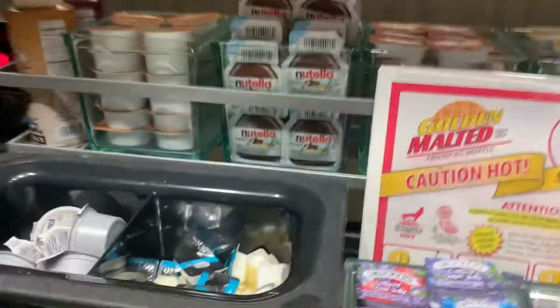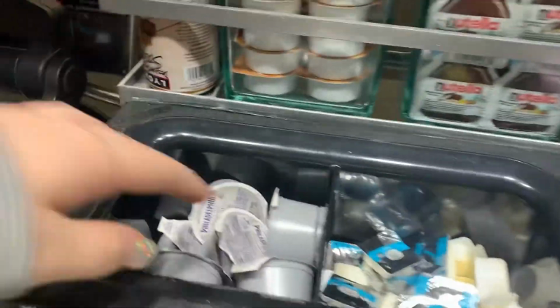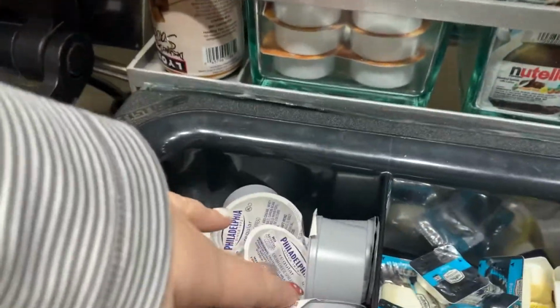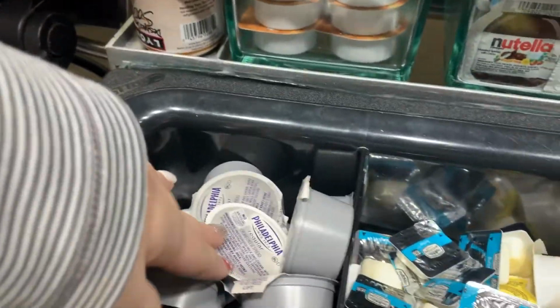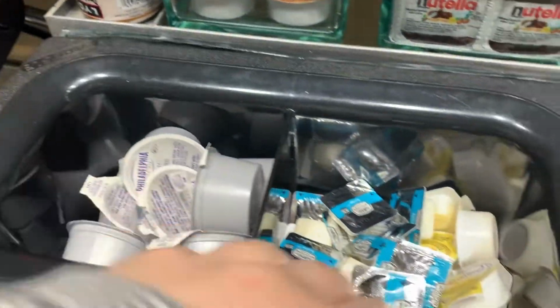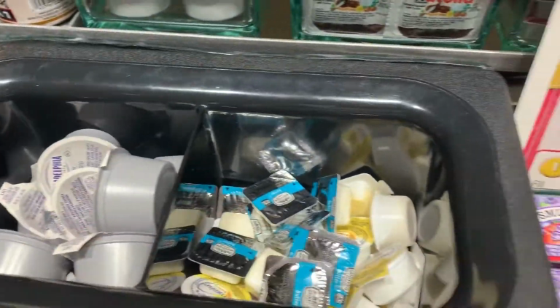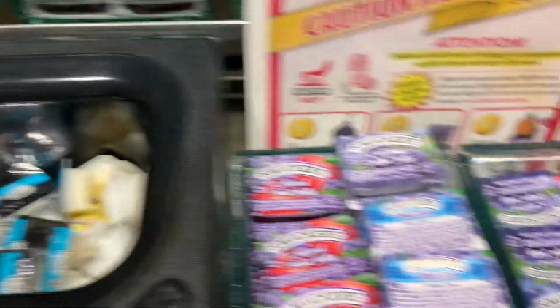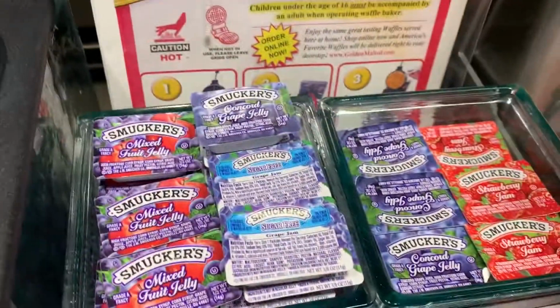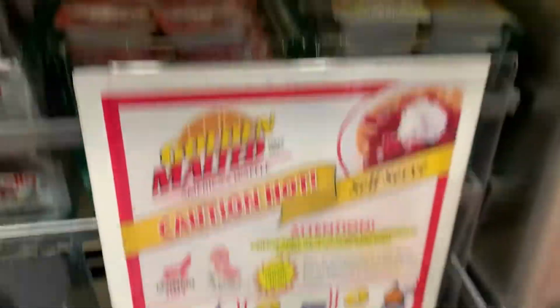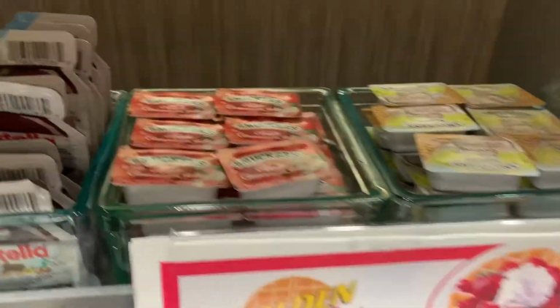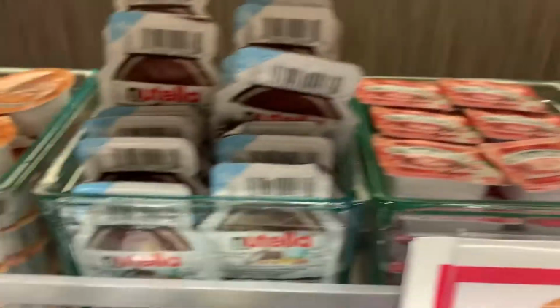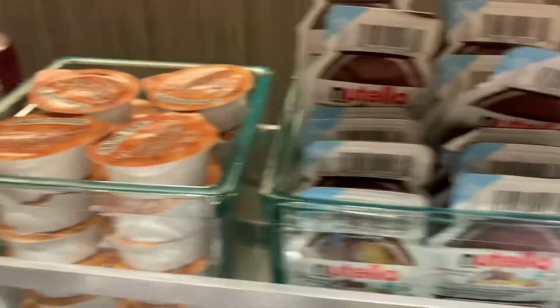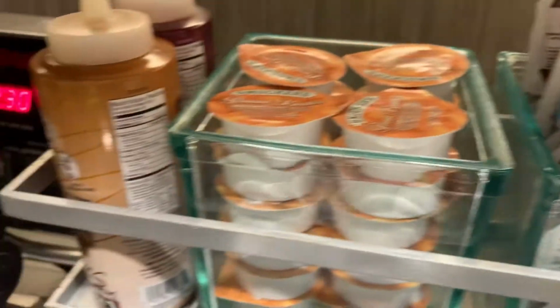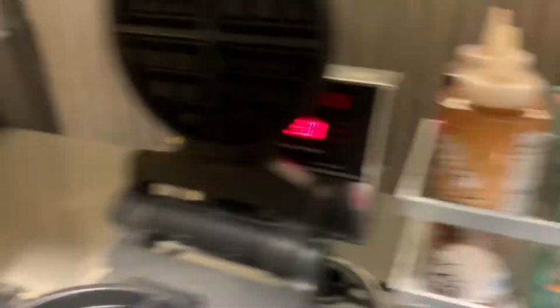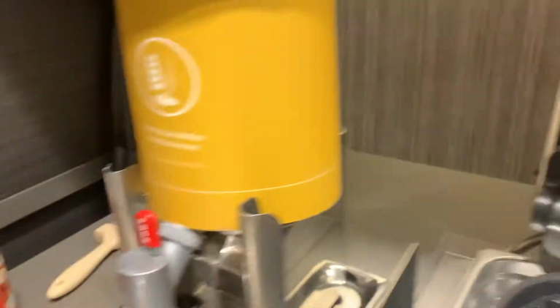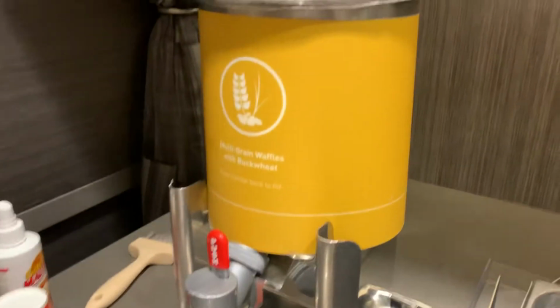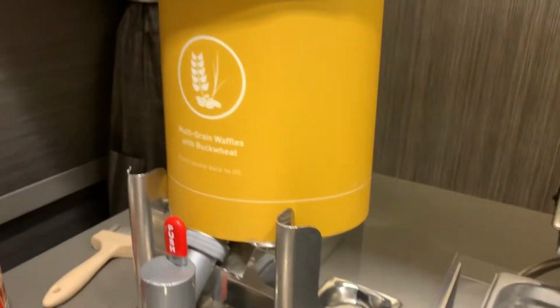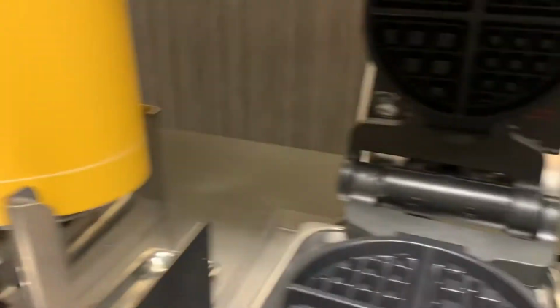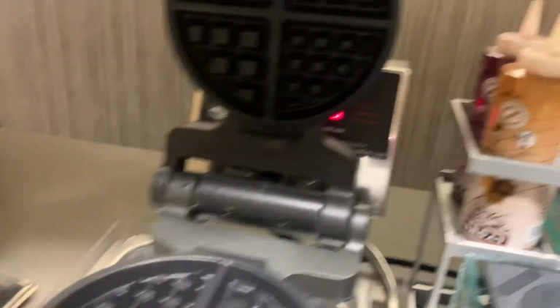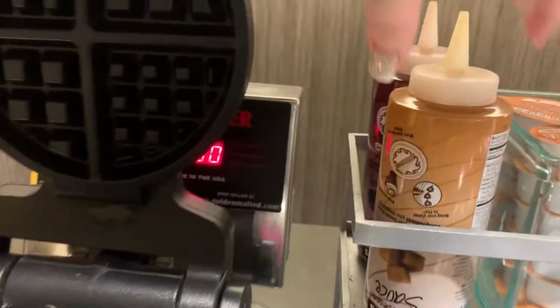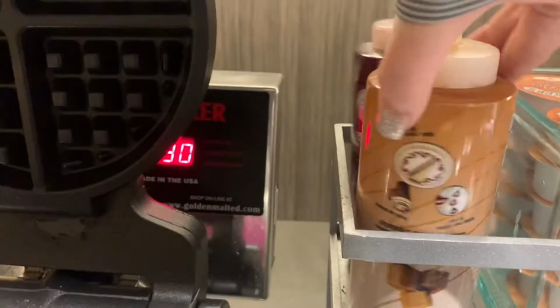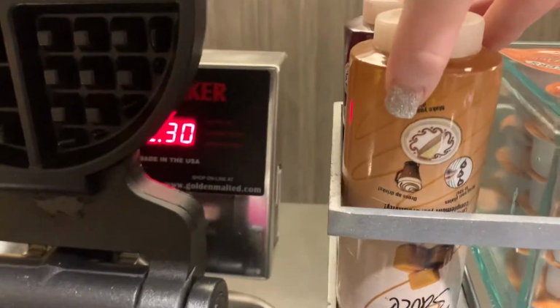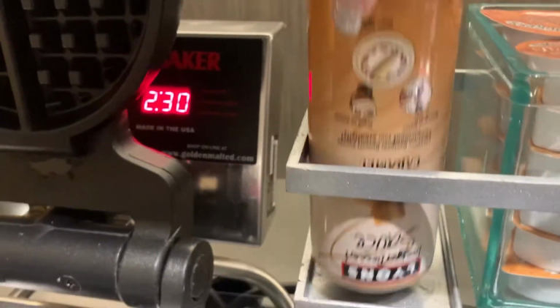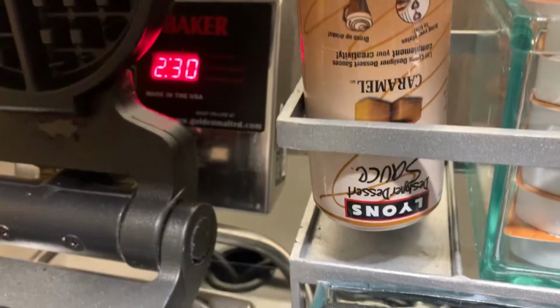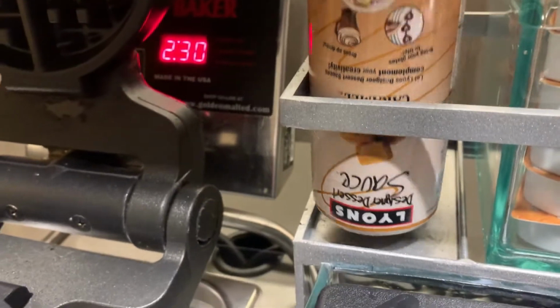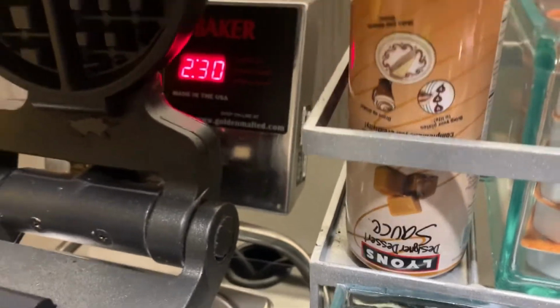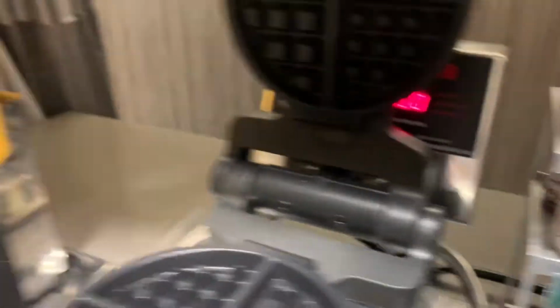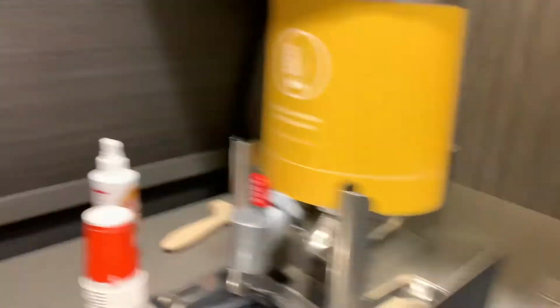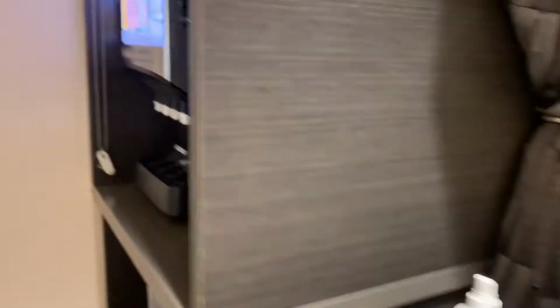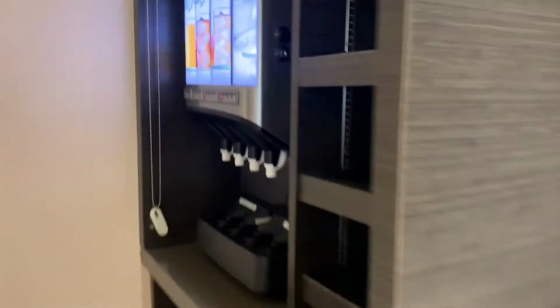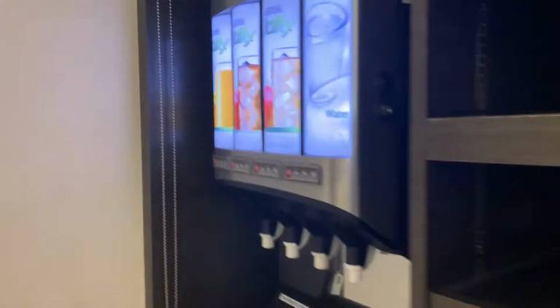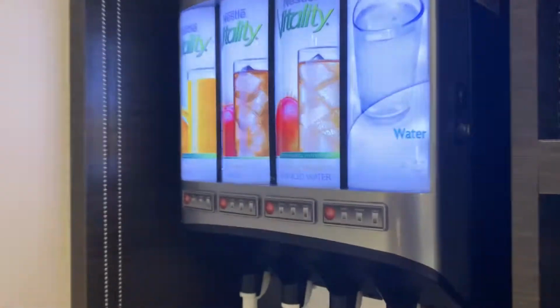Cream cheese for the bagels, butter, and here's all your jams. You got Nutella, peanut butter, and waffle mix with the waffle maker. And you have sauce for the waffles.